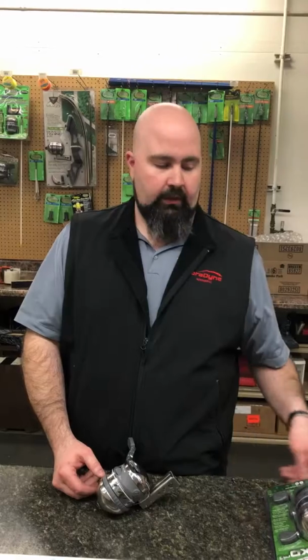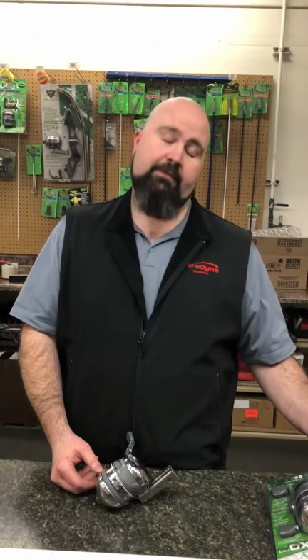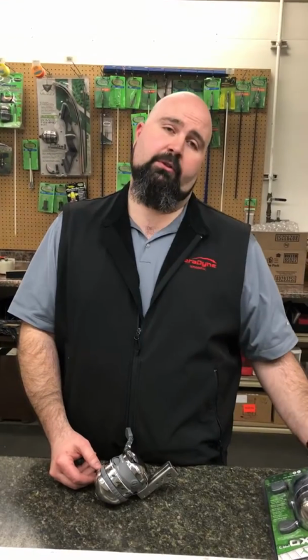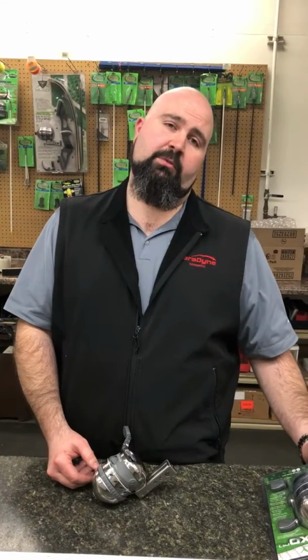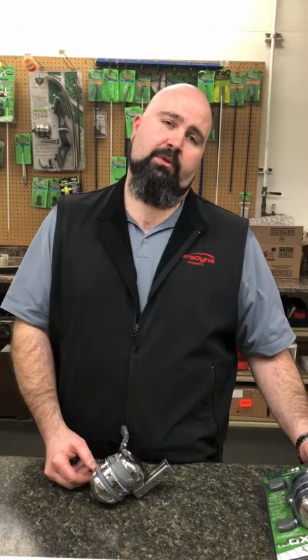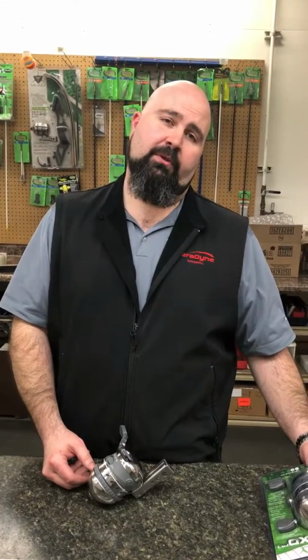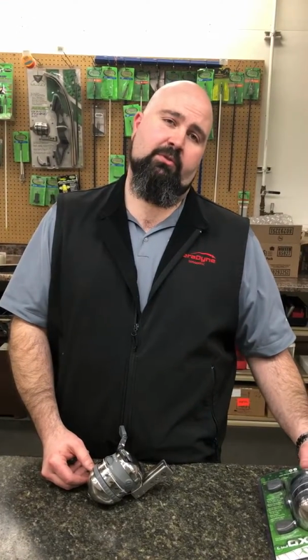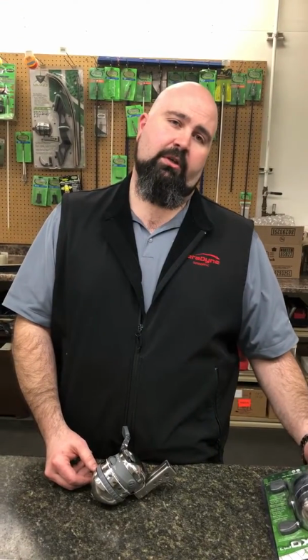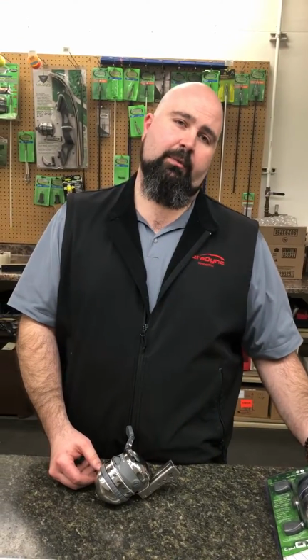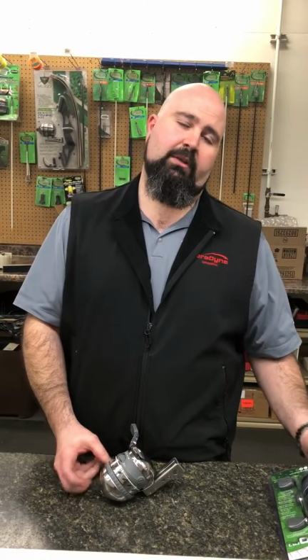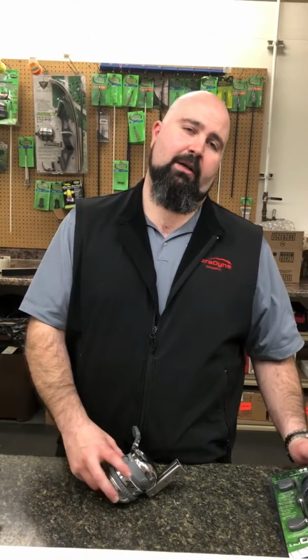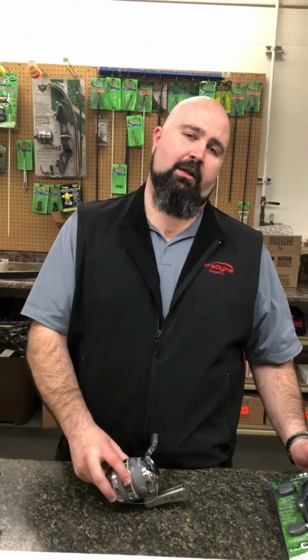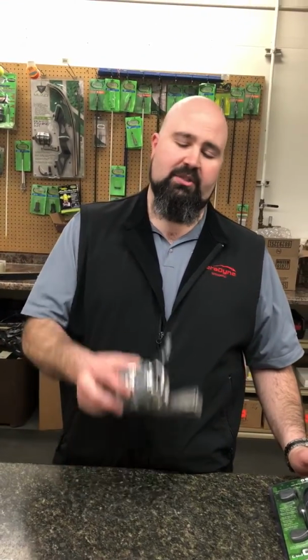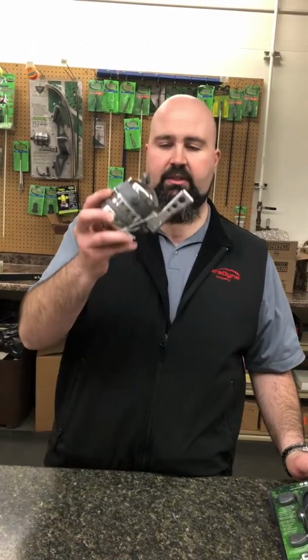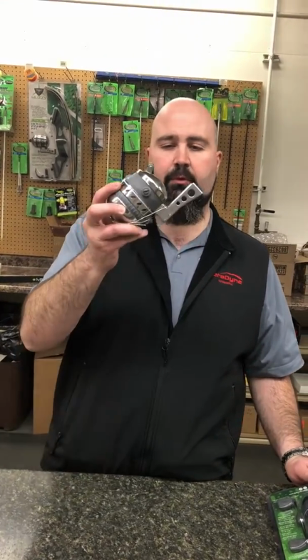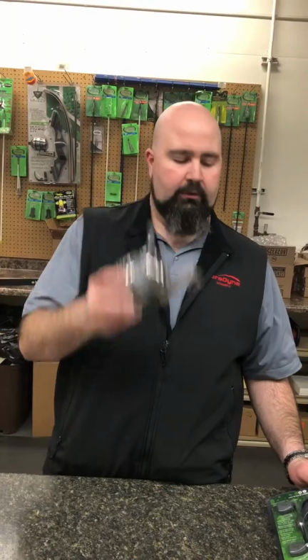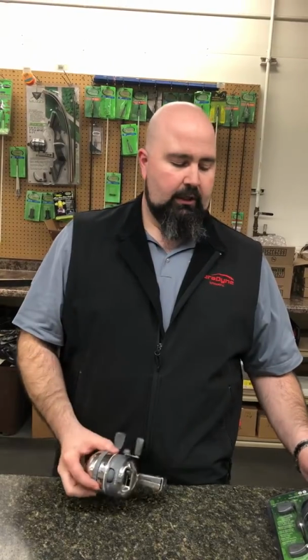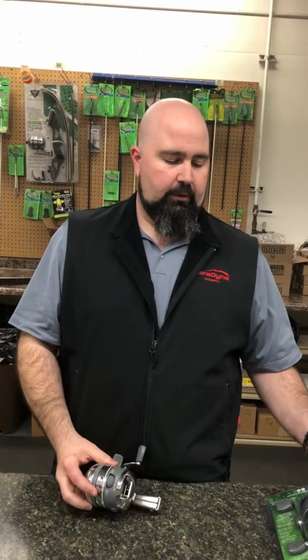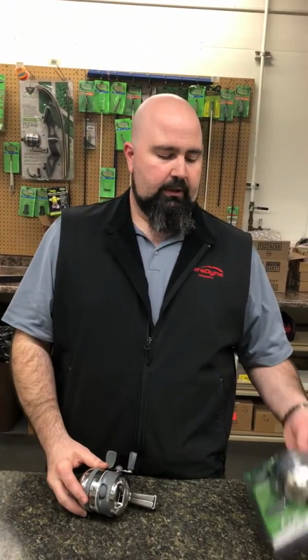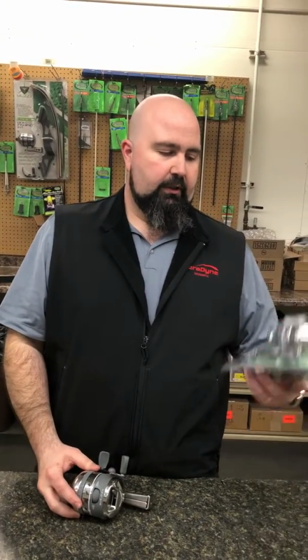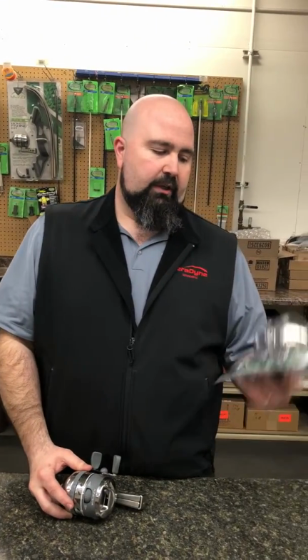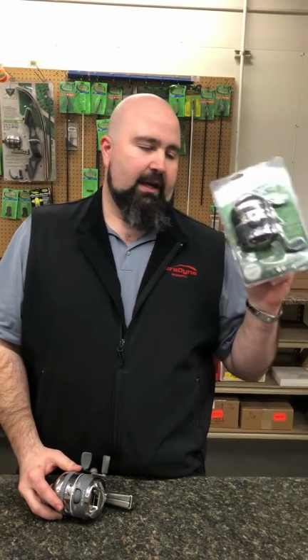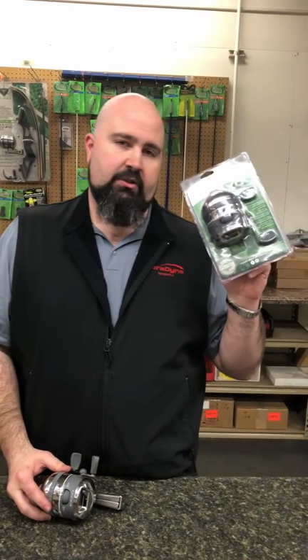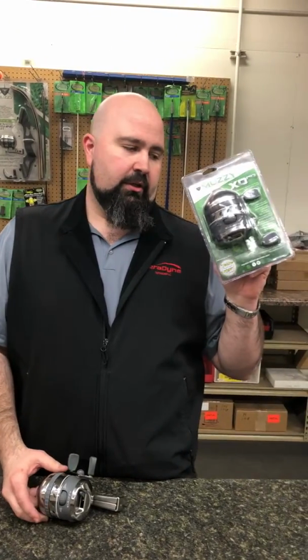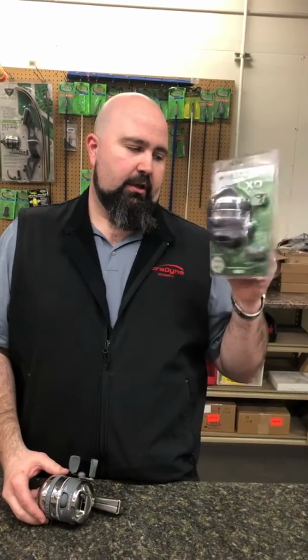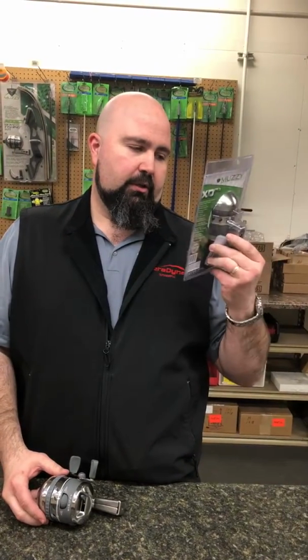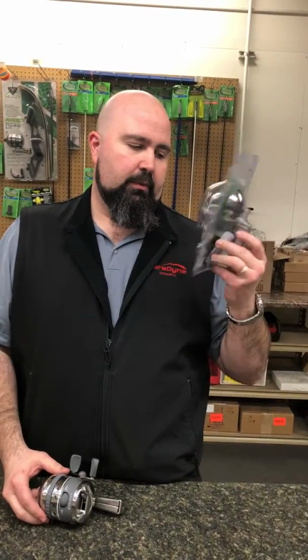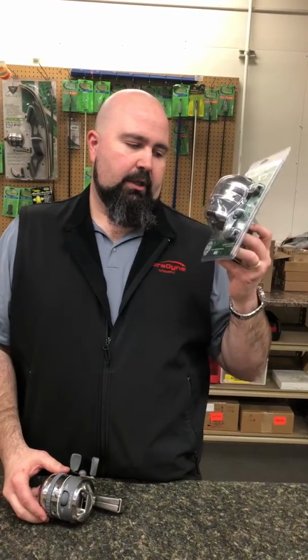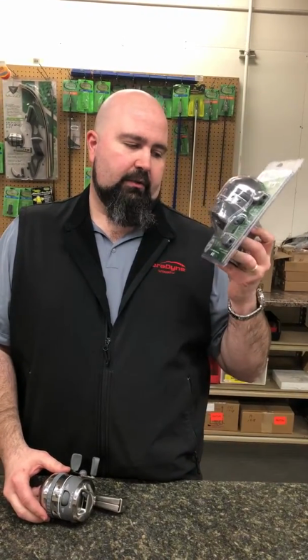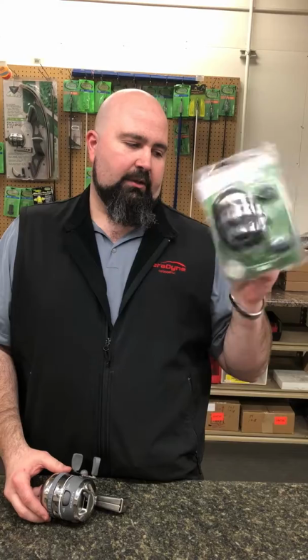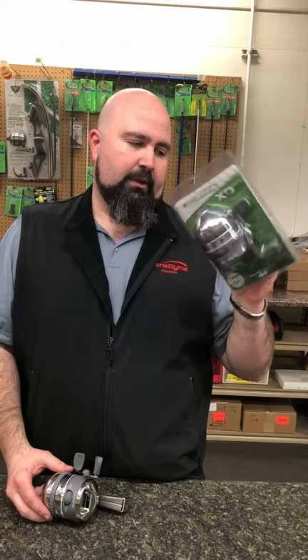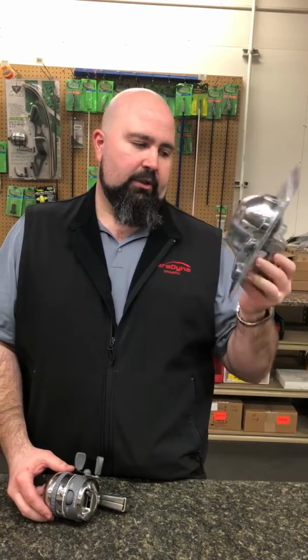Hey folks, Chris Champs here from Muzzy Bow Fishing. Just wanted to talk to you a little bit today about our Muzzy XD Pro Reel. We've got a new package this year — it's going to come in a clamshell instead of in a box.